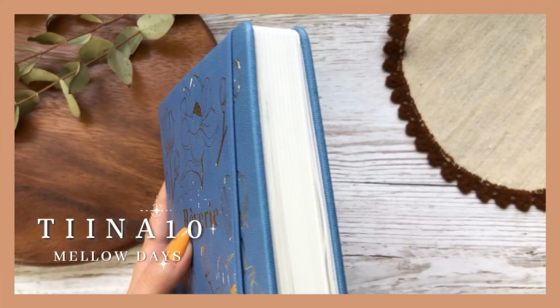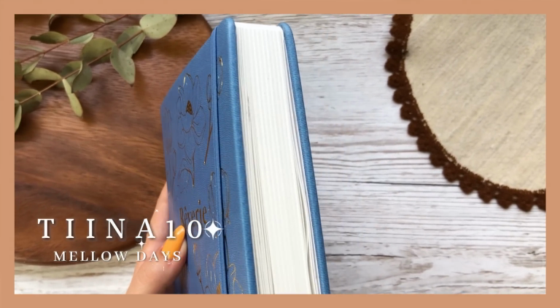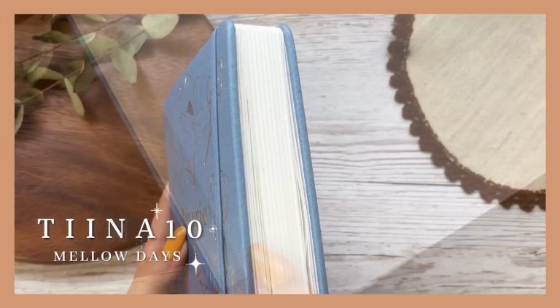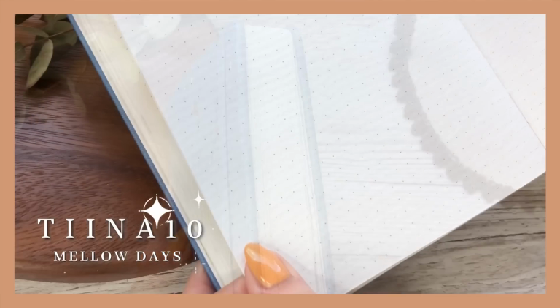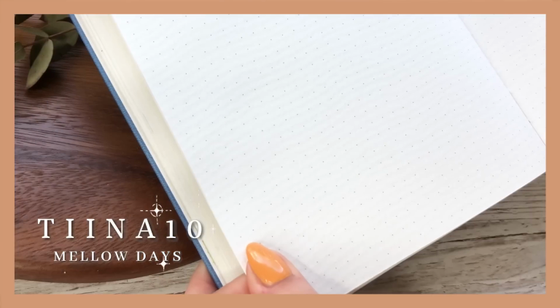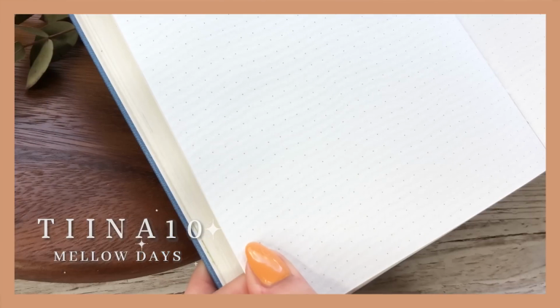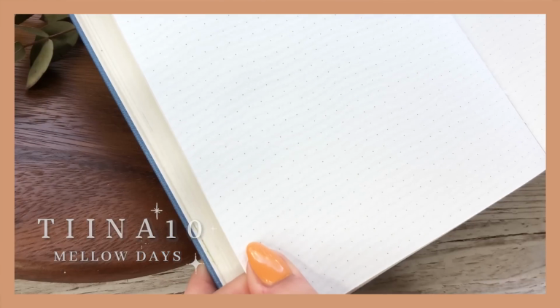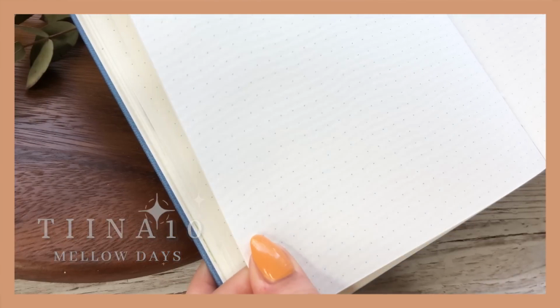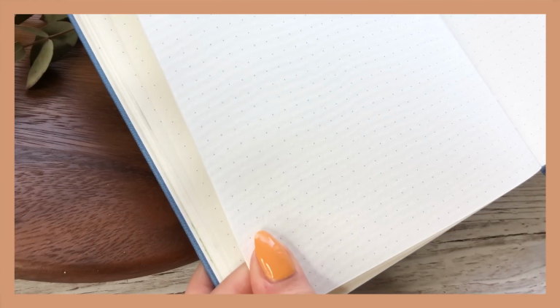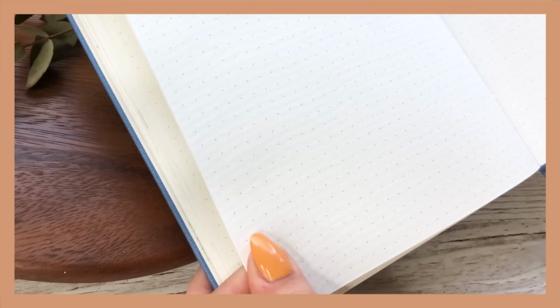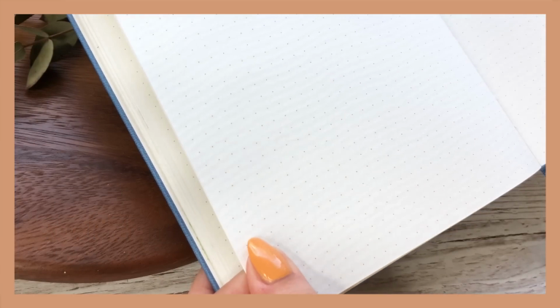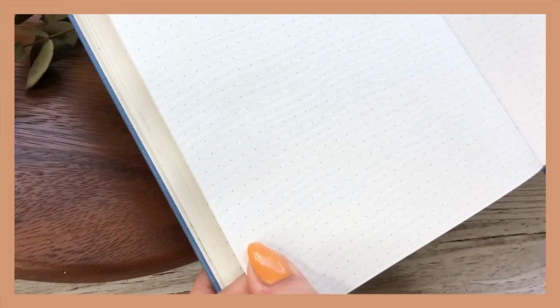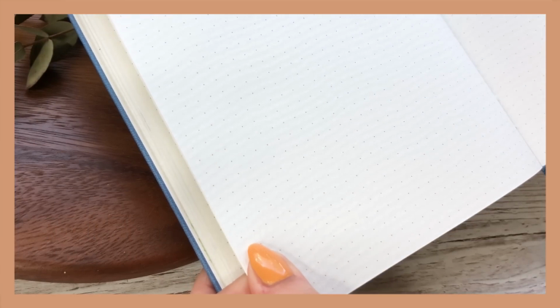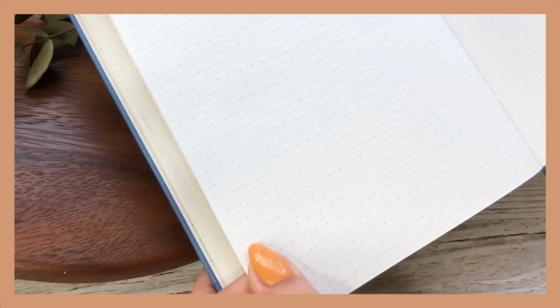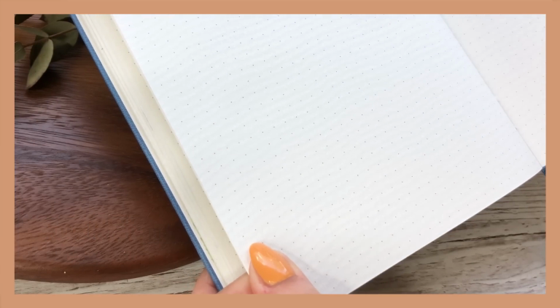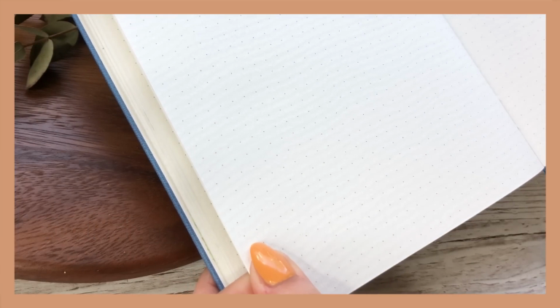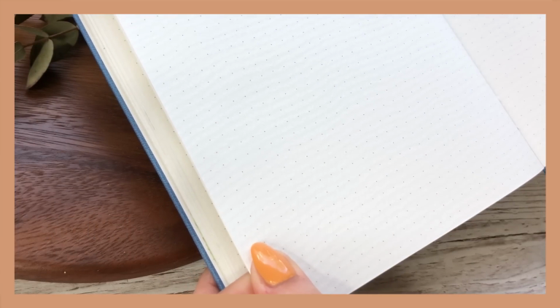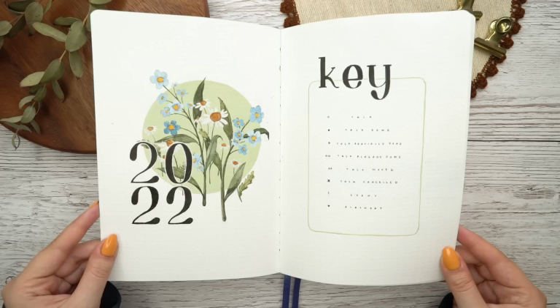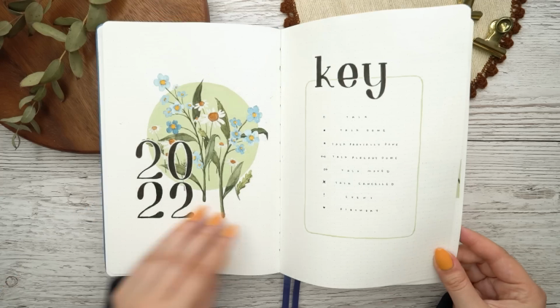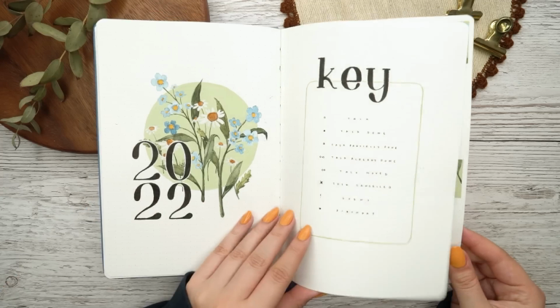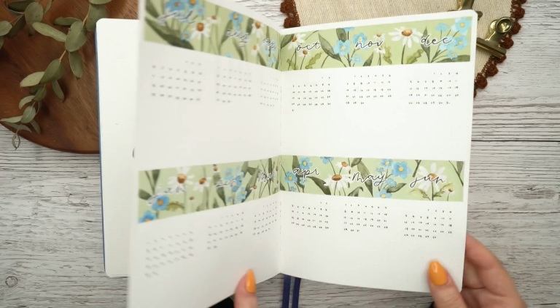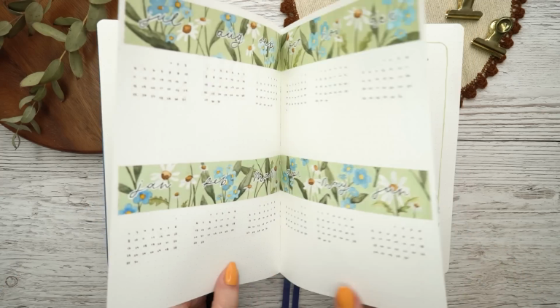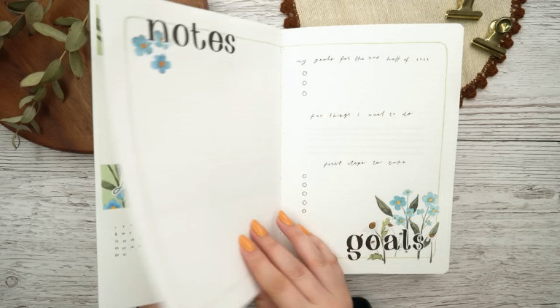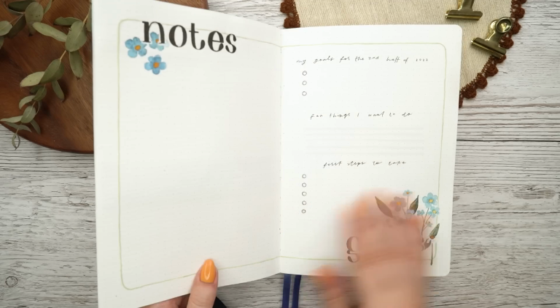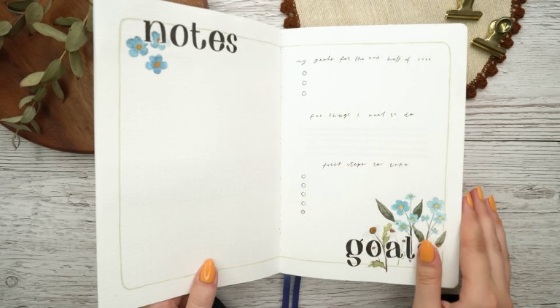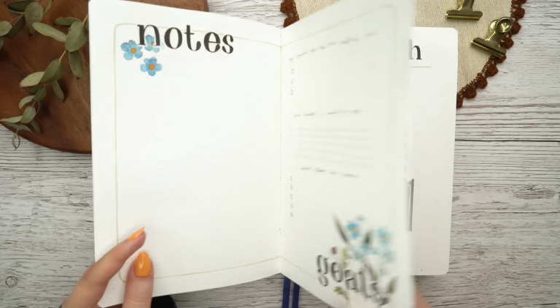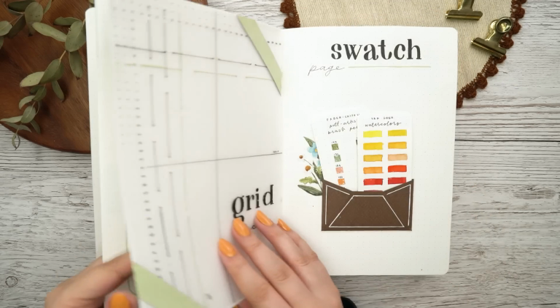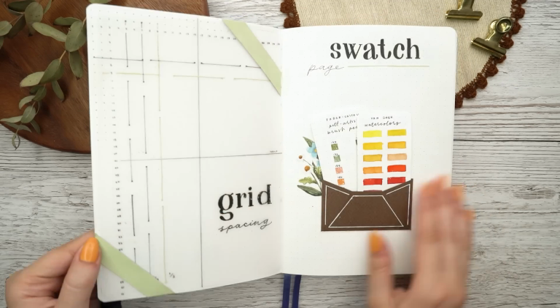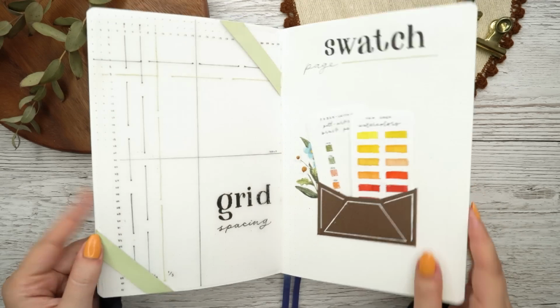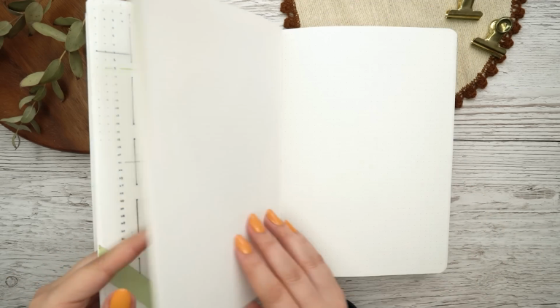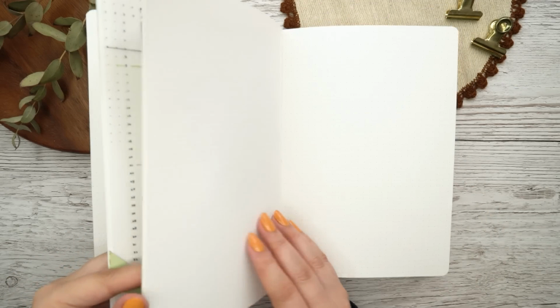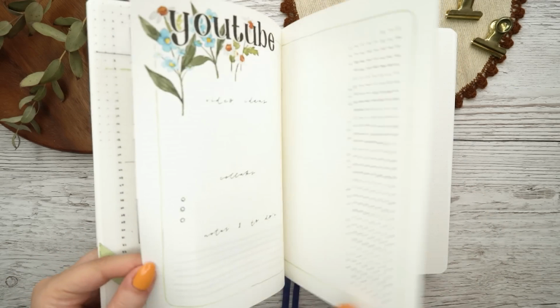Let's get into the setup part of this video. By the way, if you didn't see my new bullet journal setup yet, I will link that video in the description and in the cards above the video.